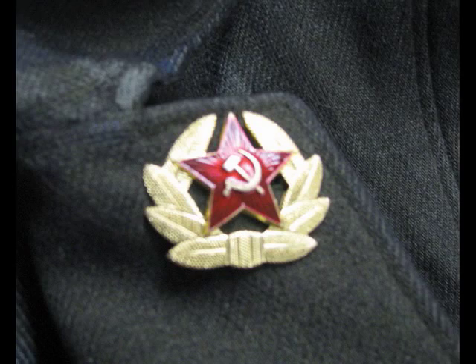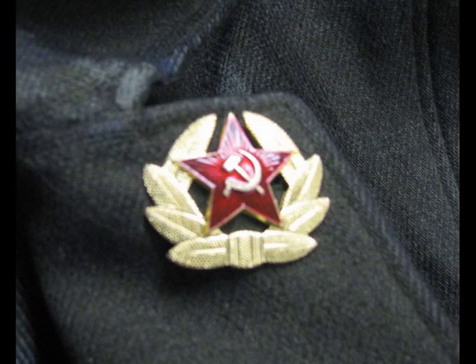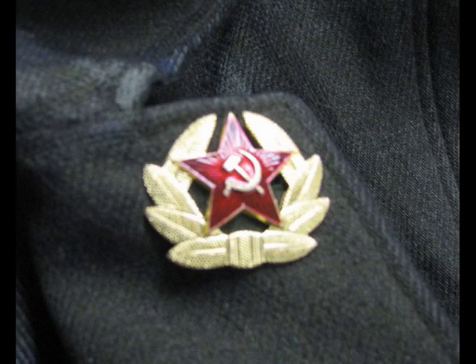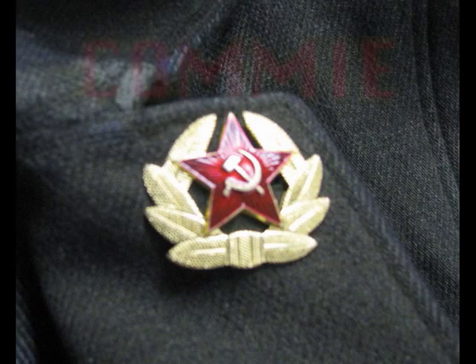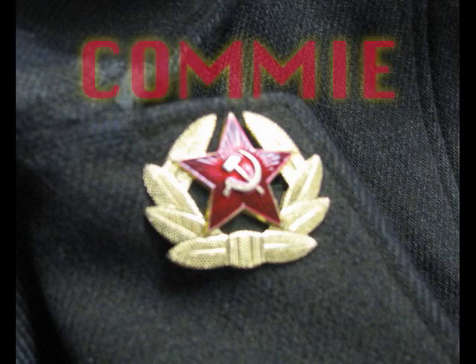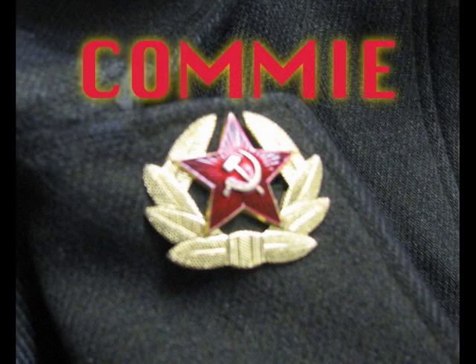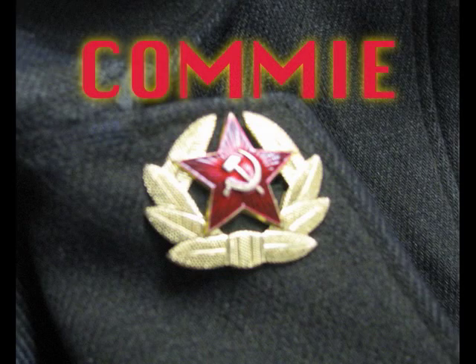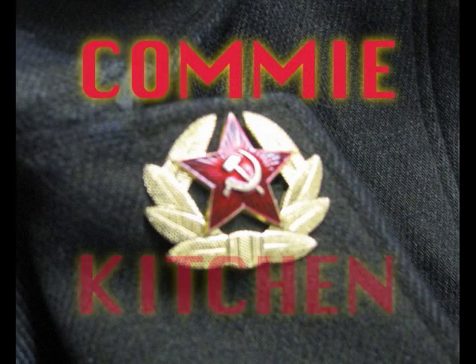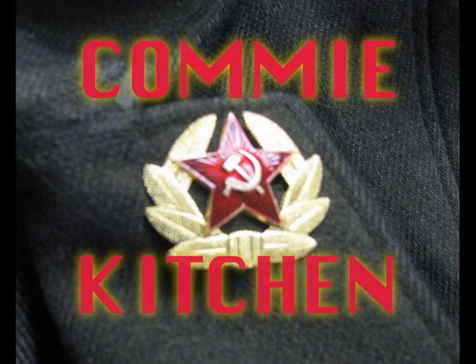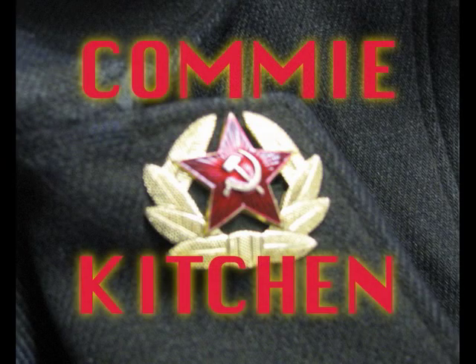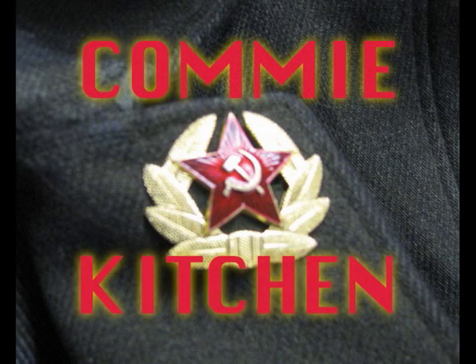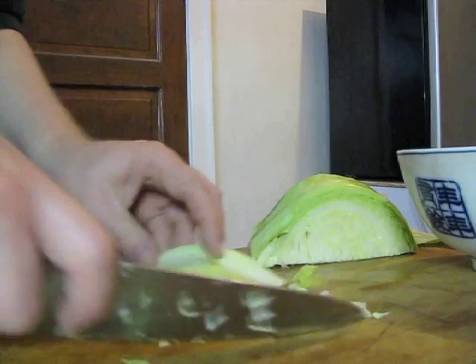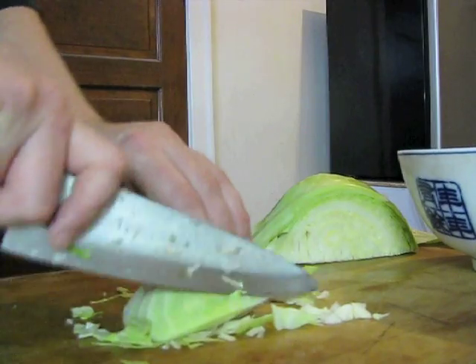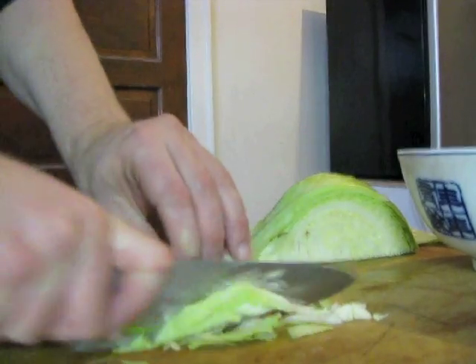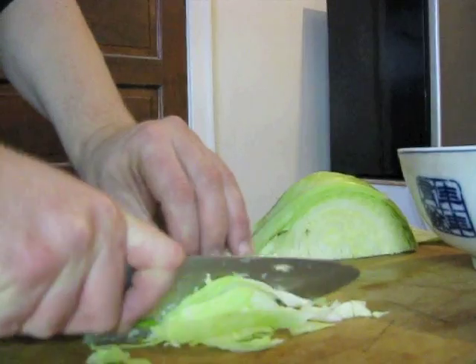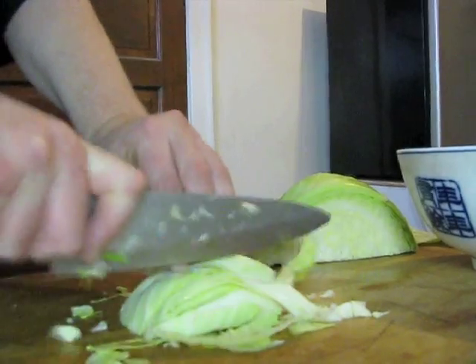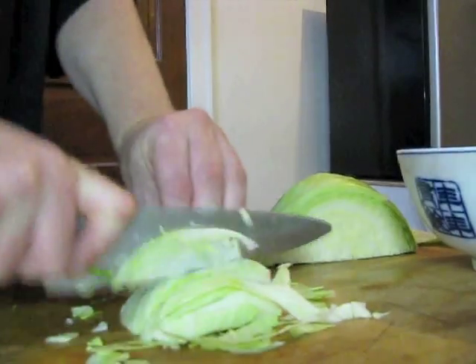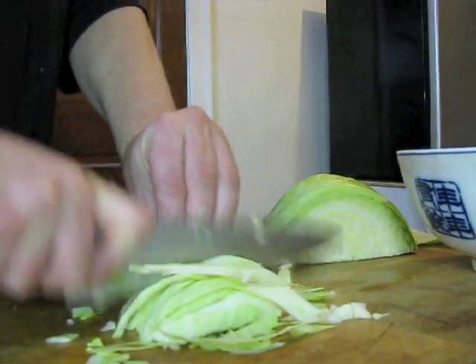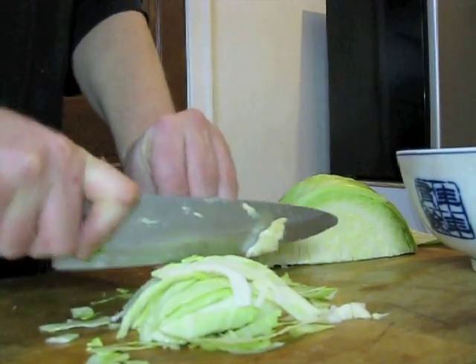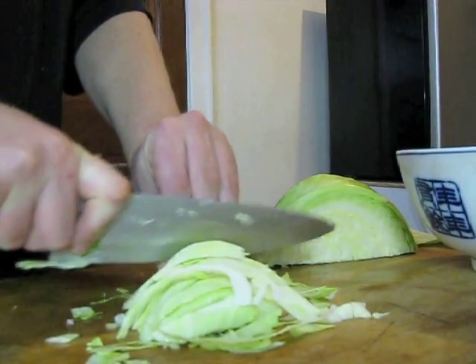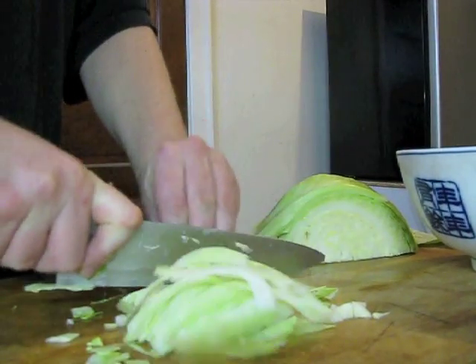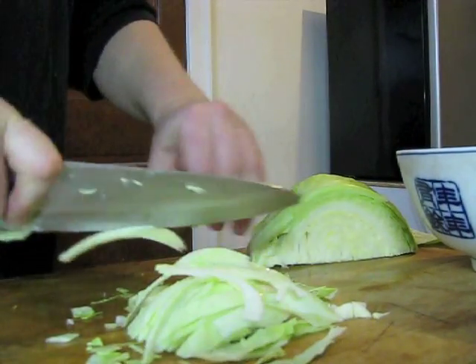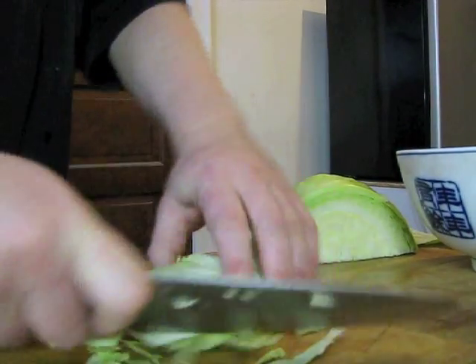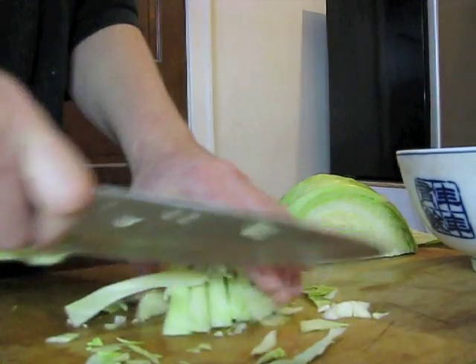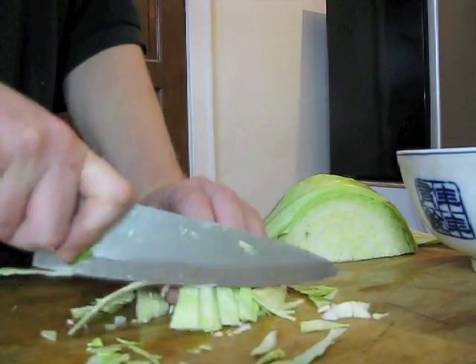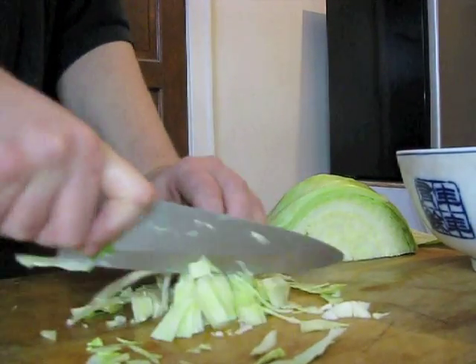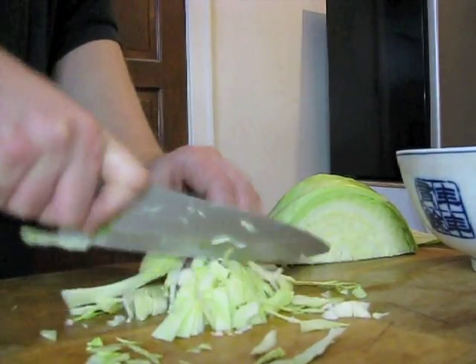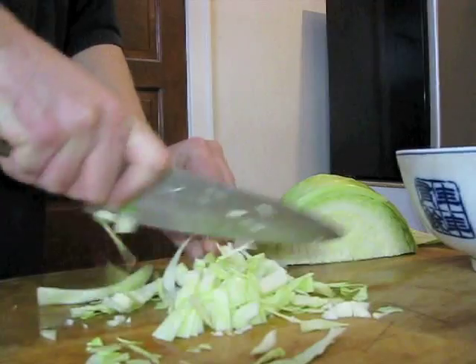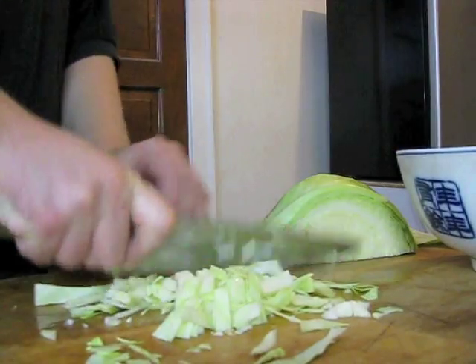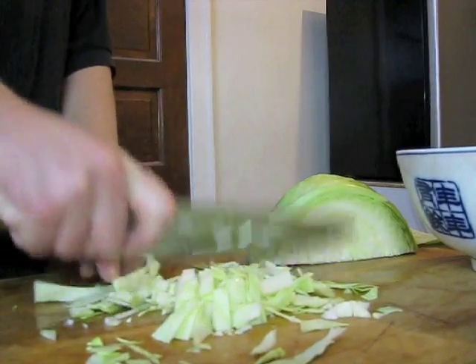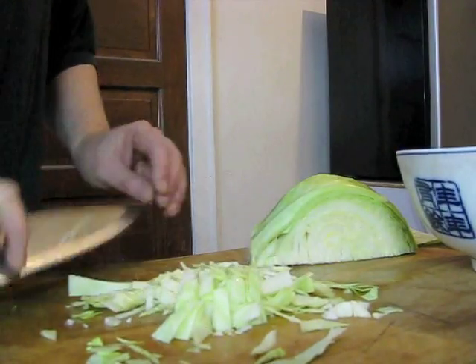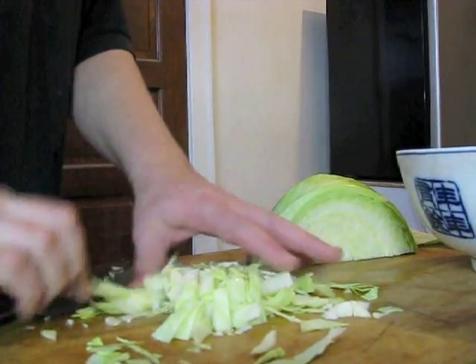Hello everybody and welcome again to Gummy Kitchen. I am your host Ivan Mioff, but you can call me Jack. Today I'm chopping cabbages so that we can make together borscht with beefs.